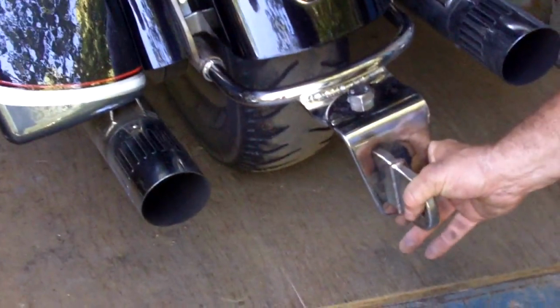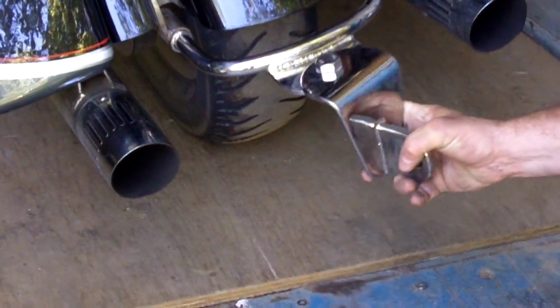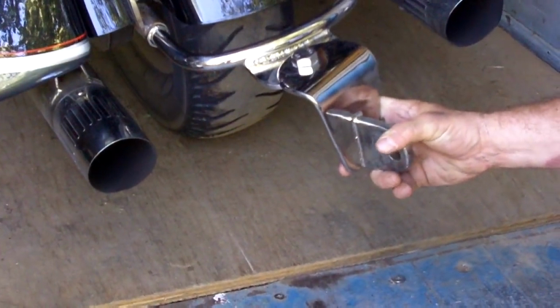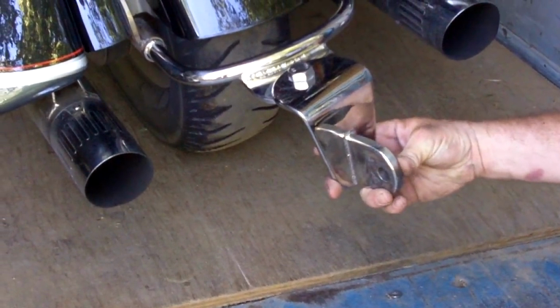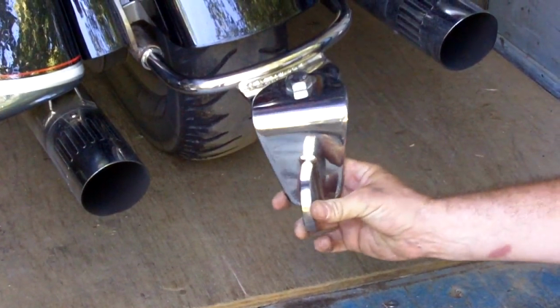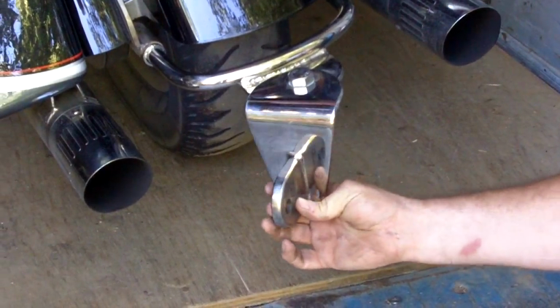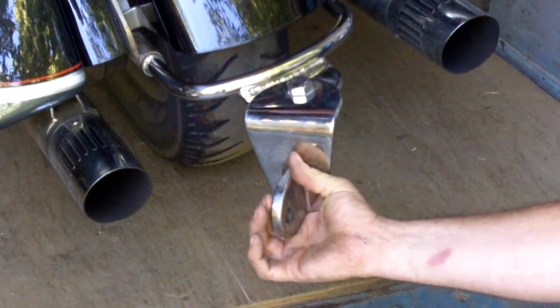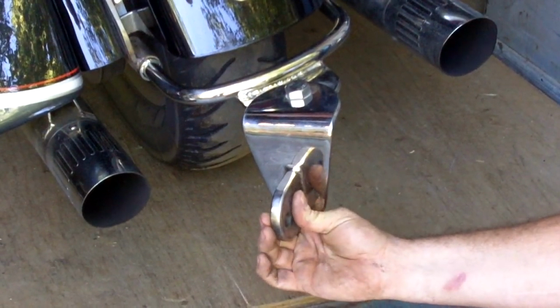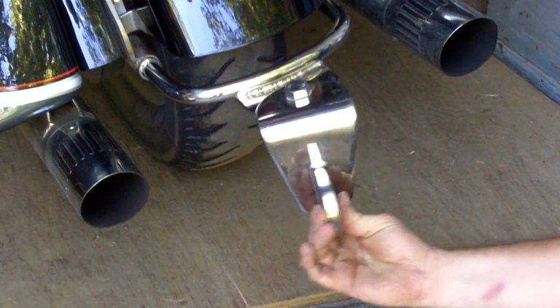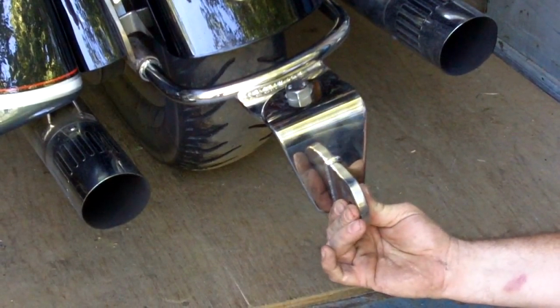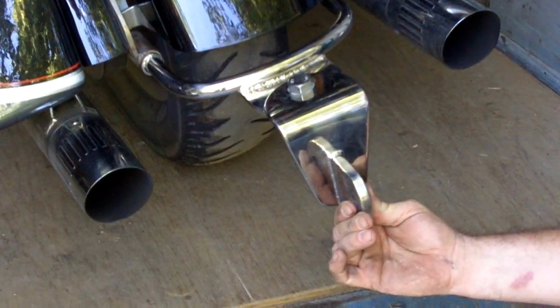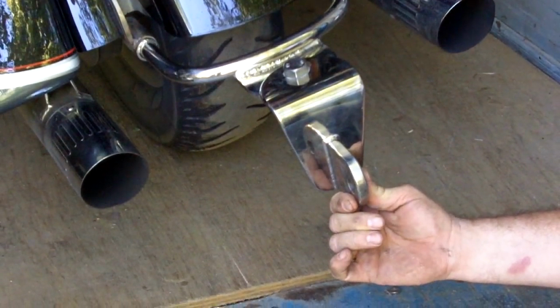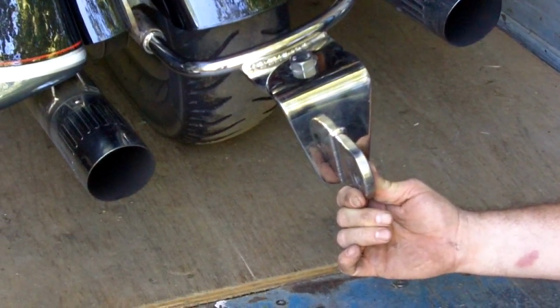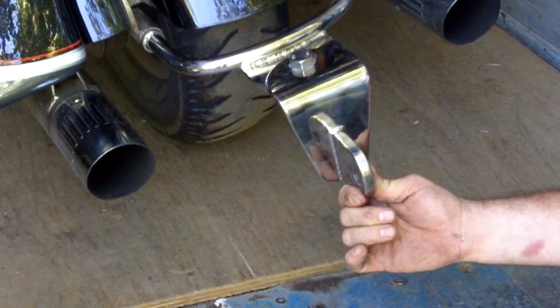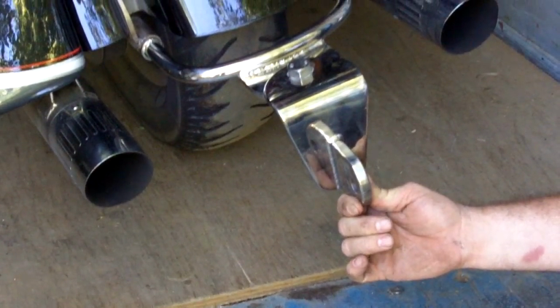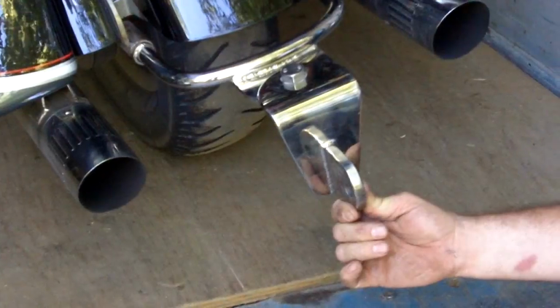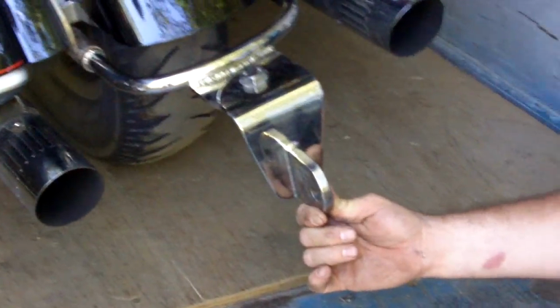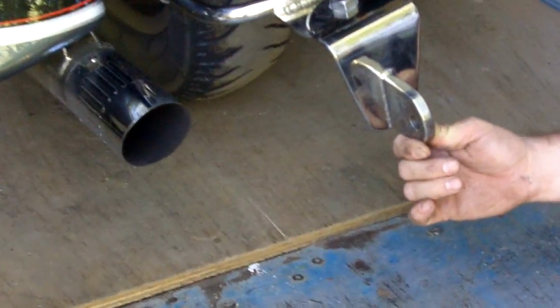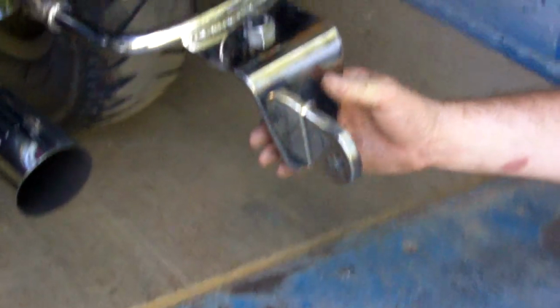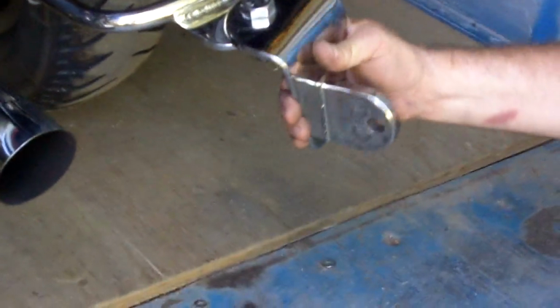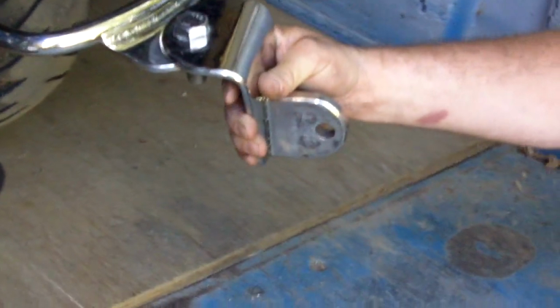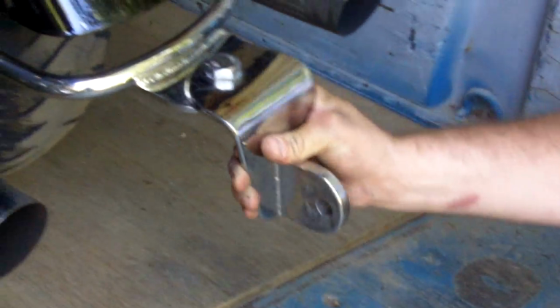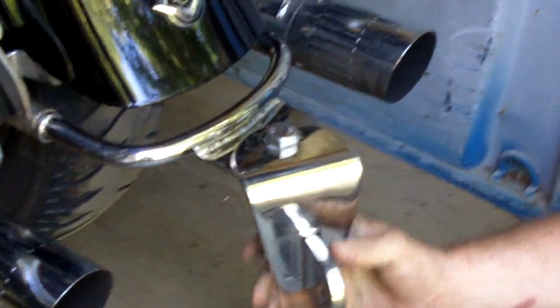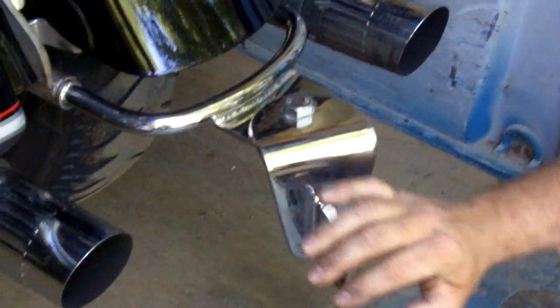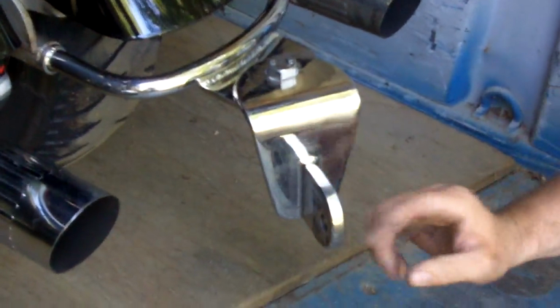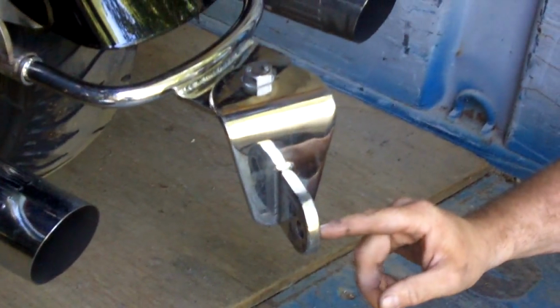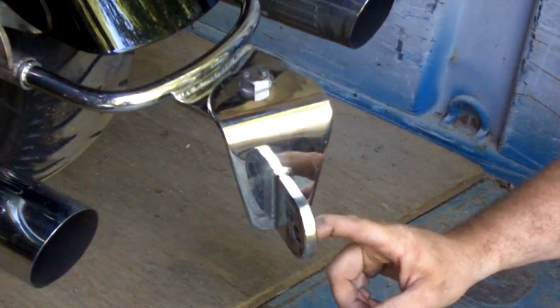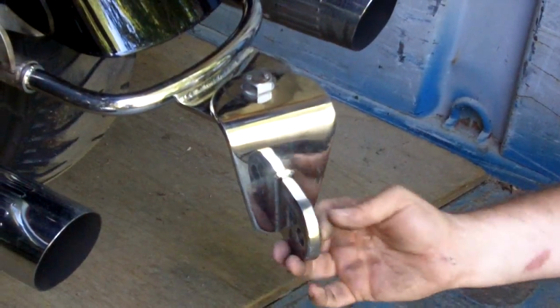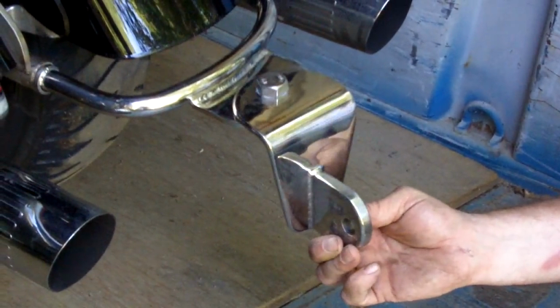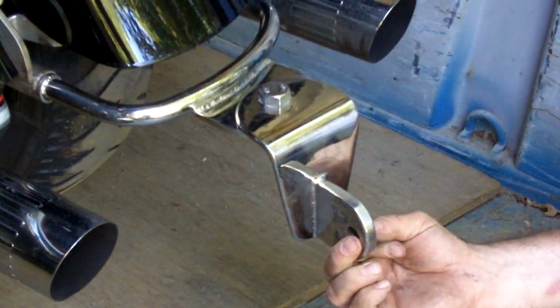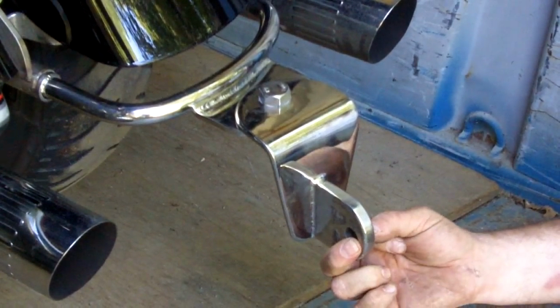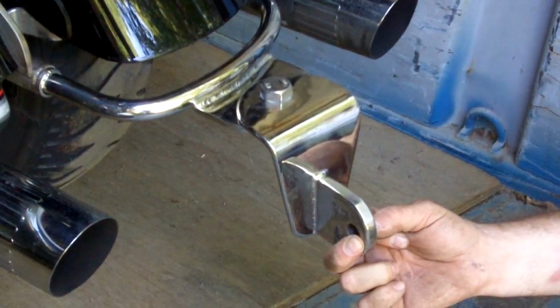This is a standard hookup single pintle that will go inside of that connector I just showed you. It swivels back and forth and allows an up and down motion, which is what you need for a single wheel trailer.